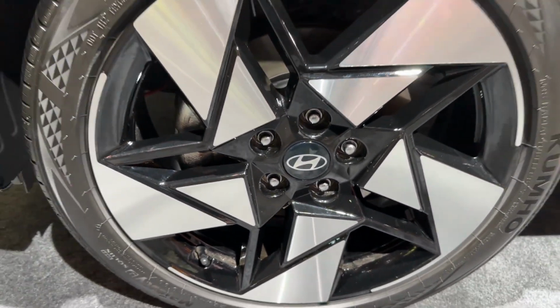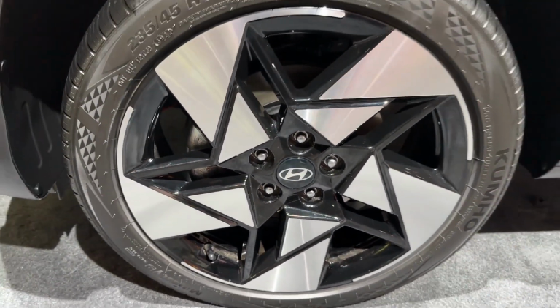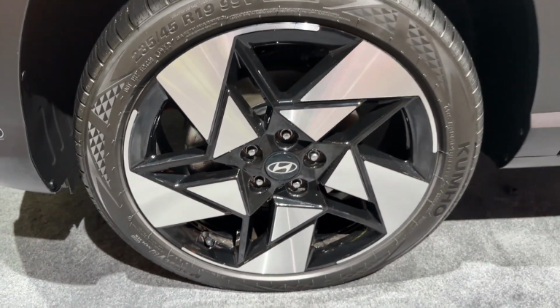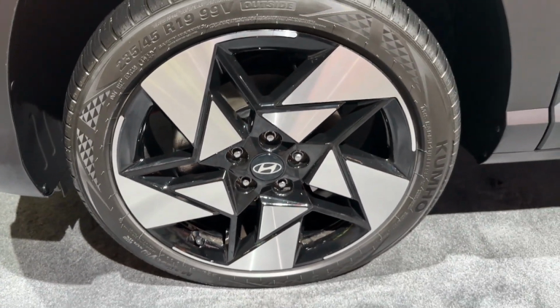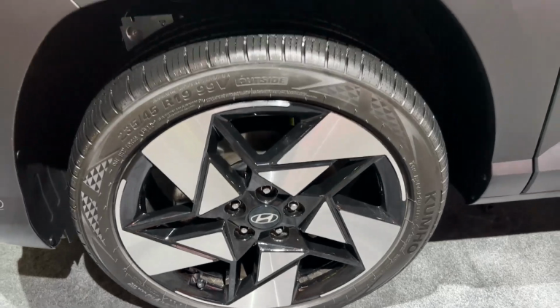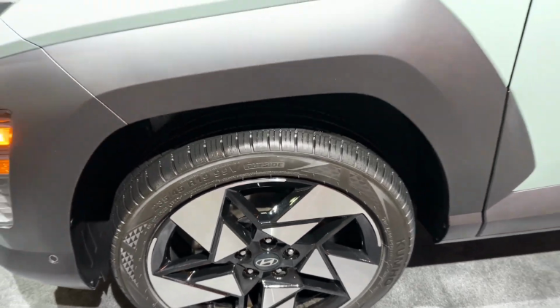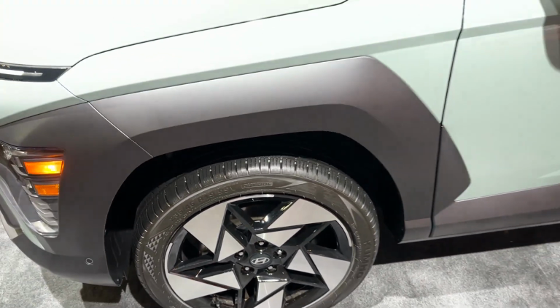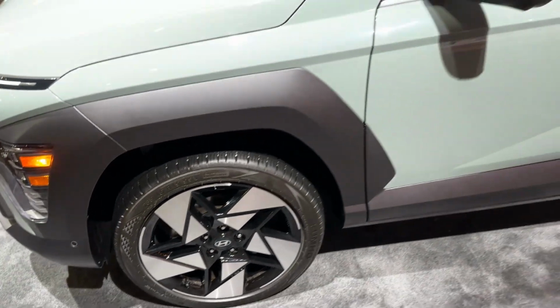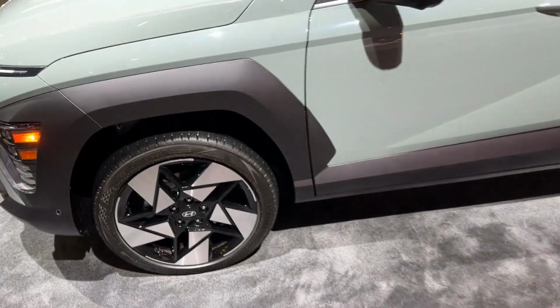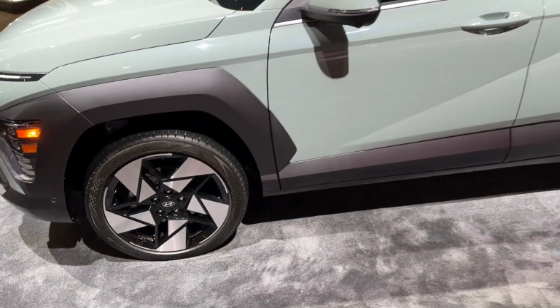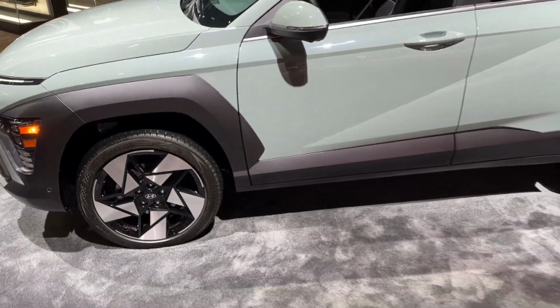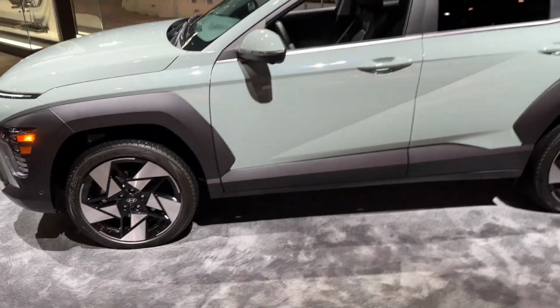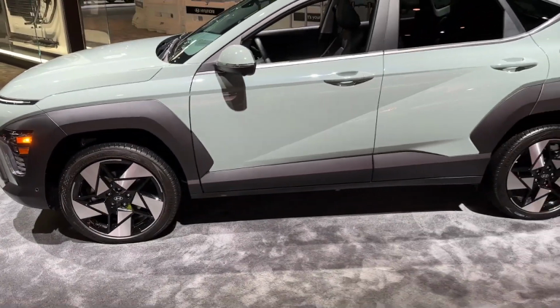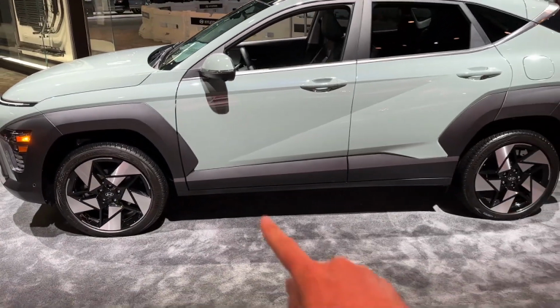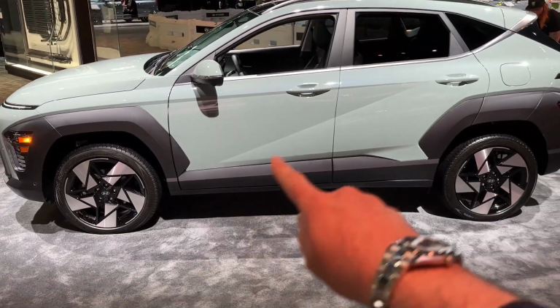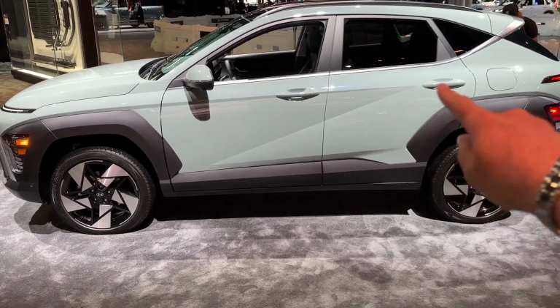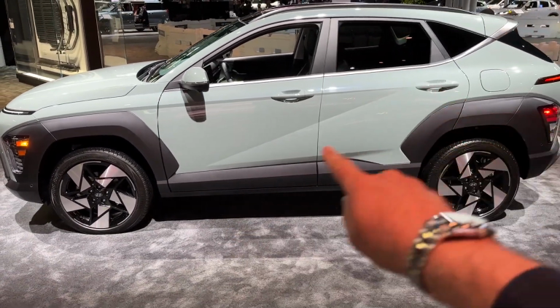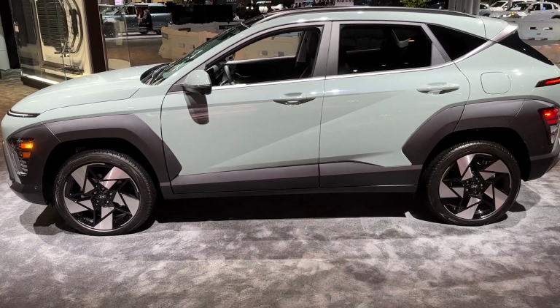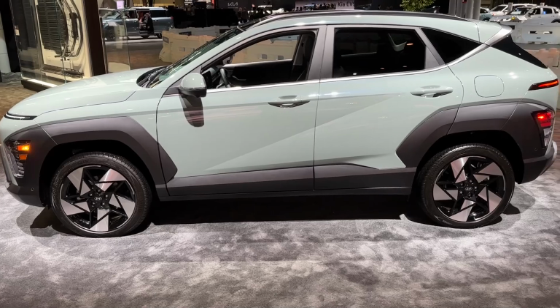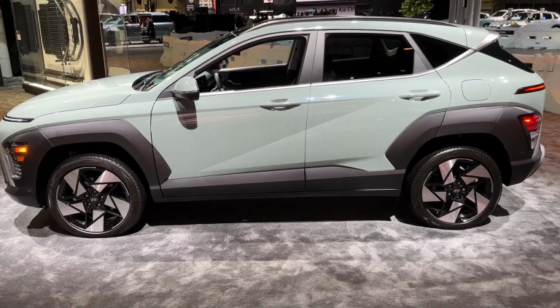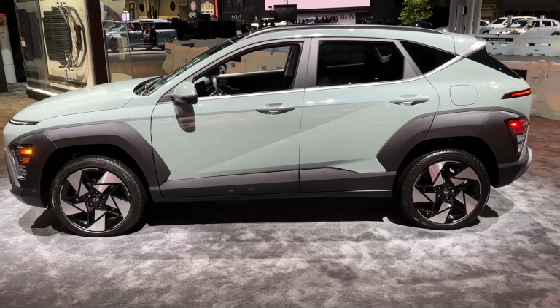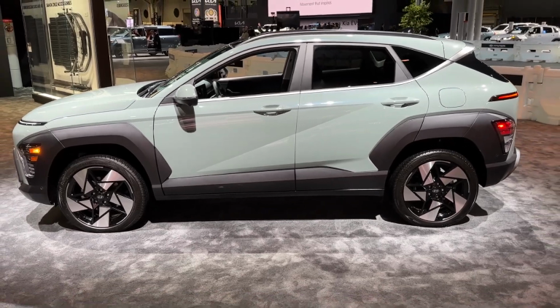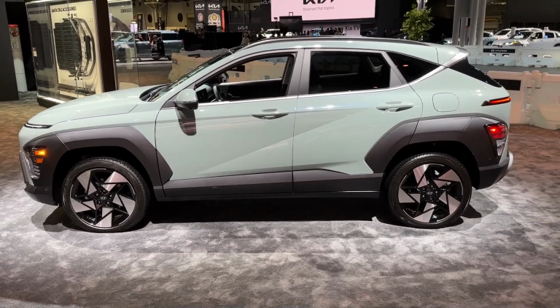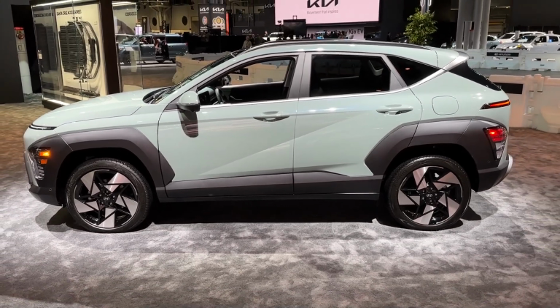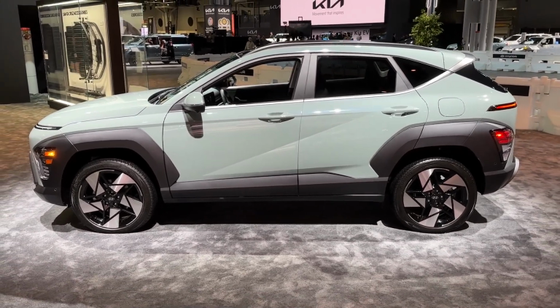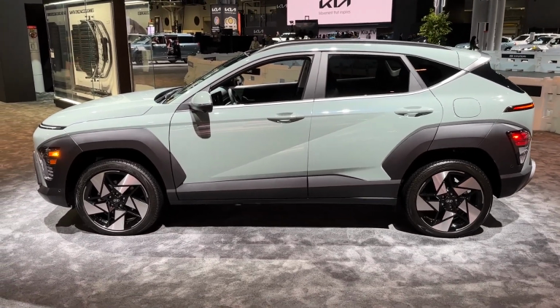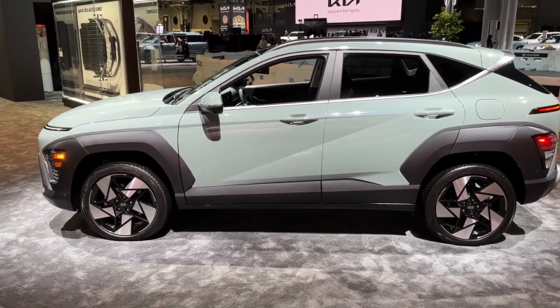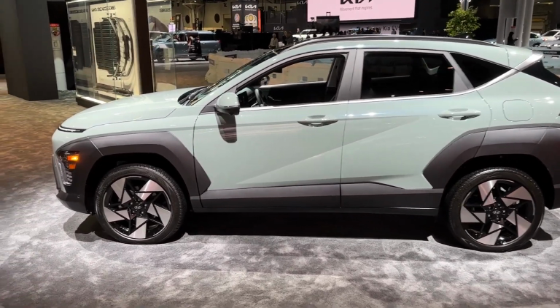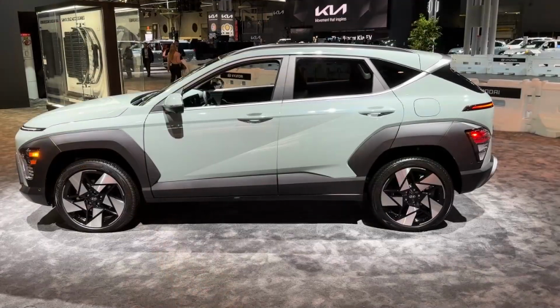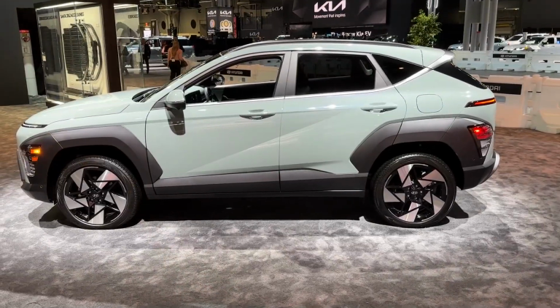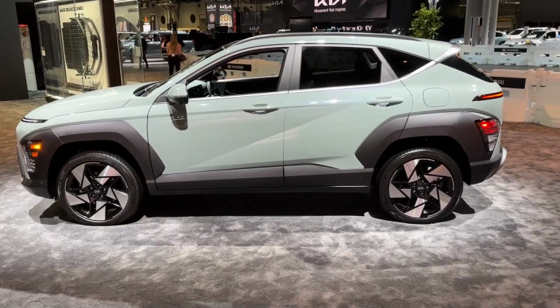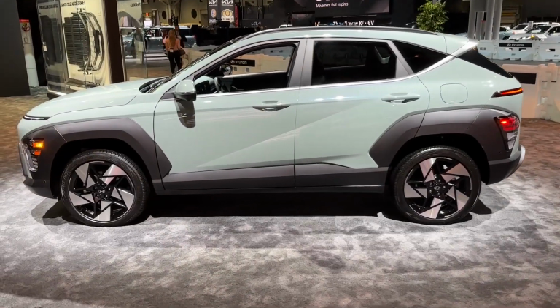Just look at these details — the design of the wheels is just amazing. And the design lines — we first saw that on the new Hyundai Tucson, but now here on the Kona as well.